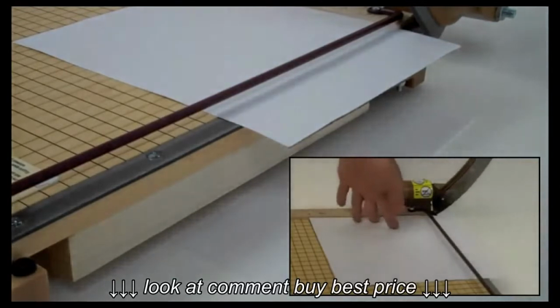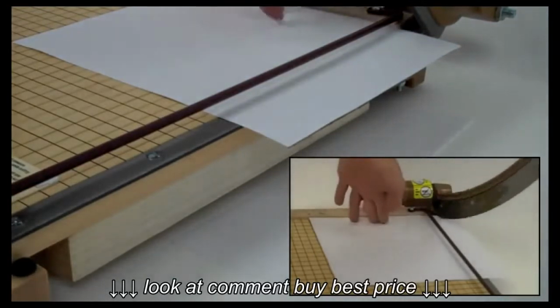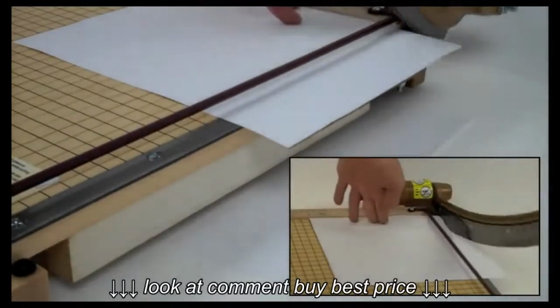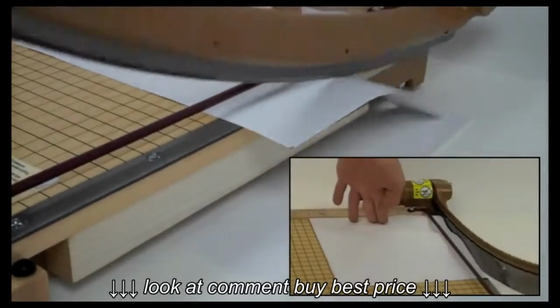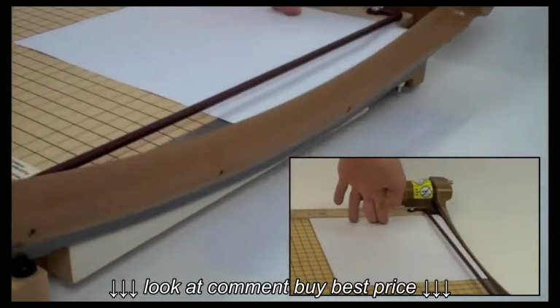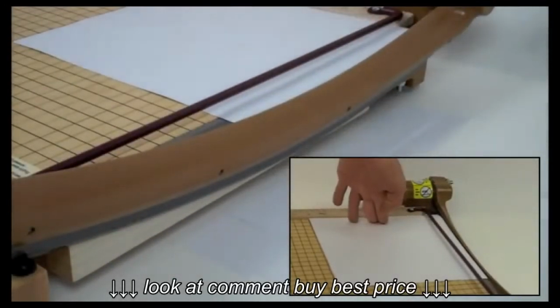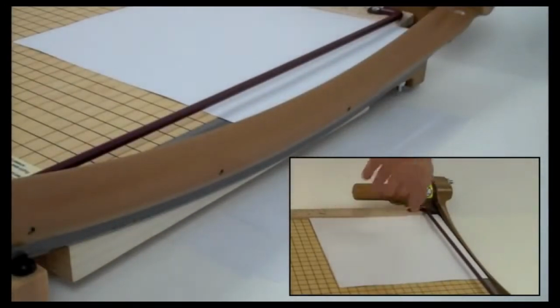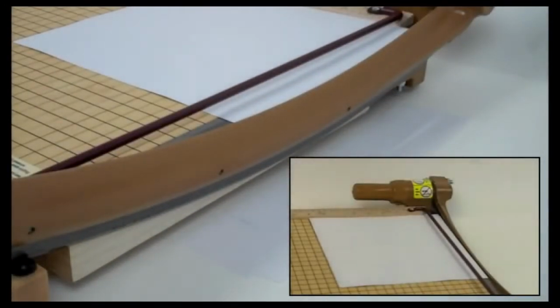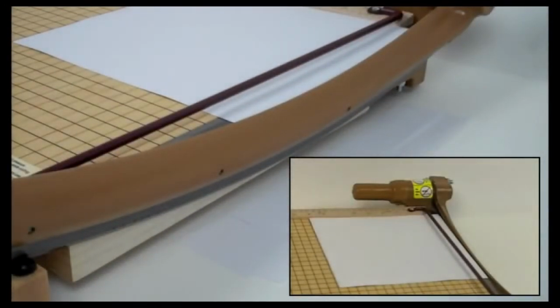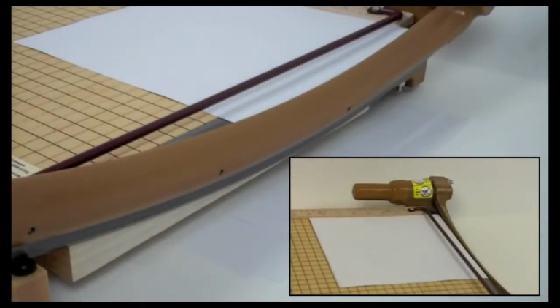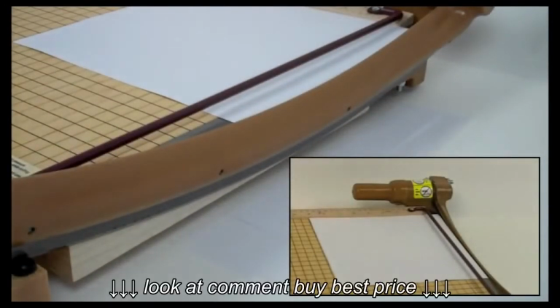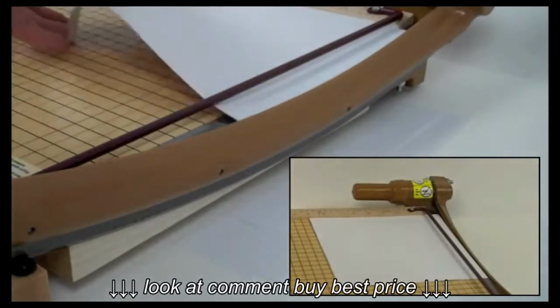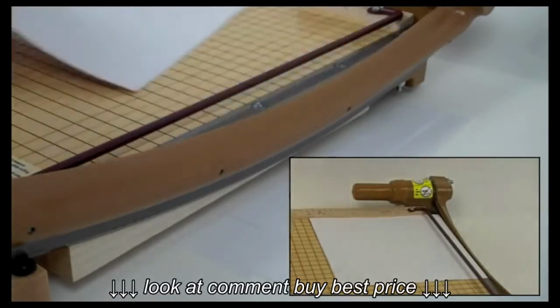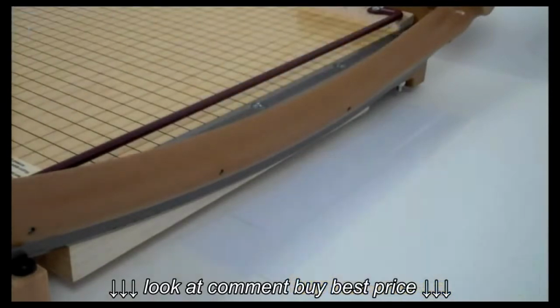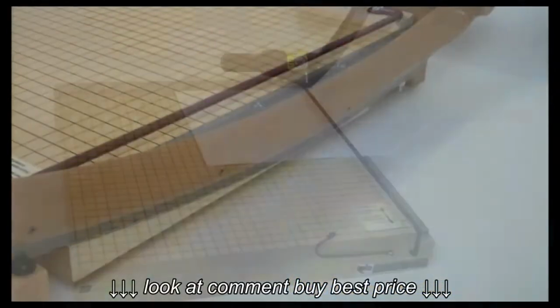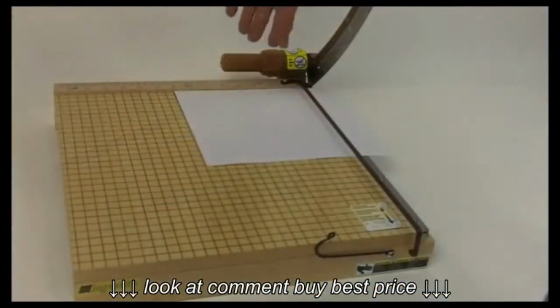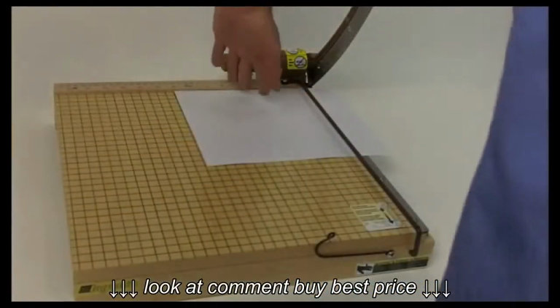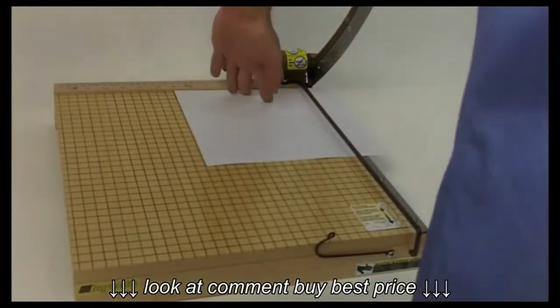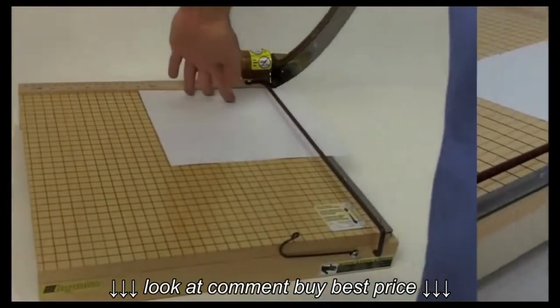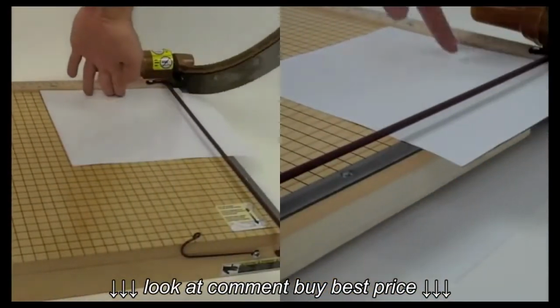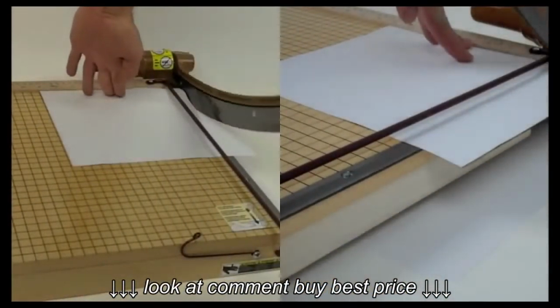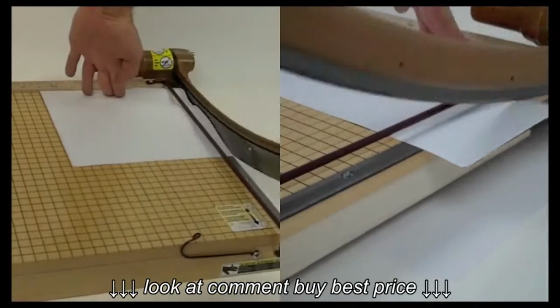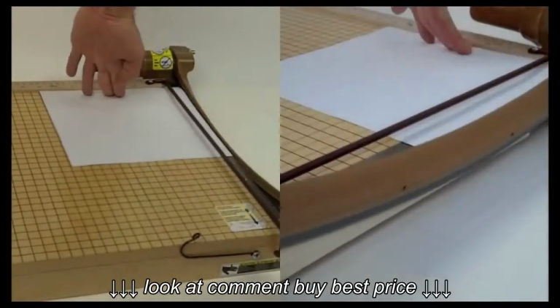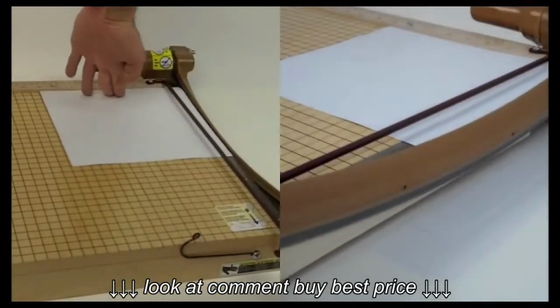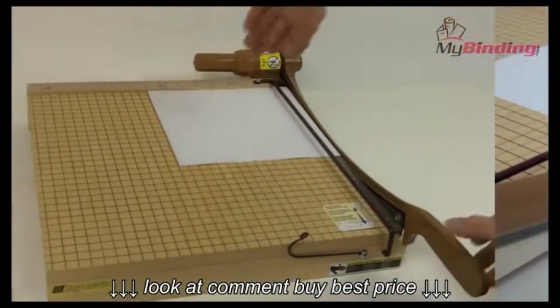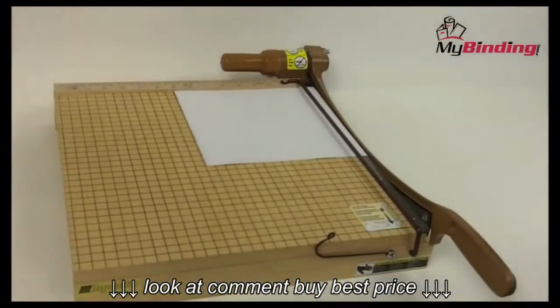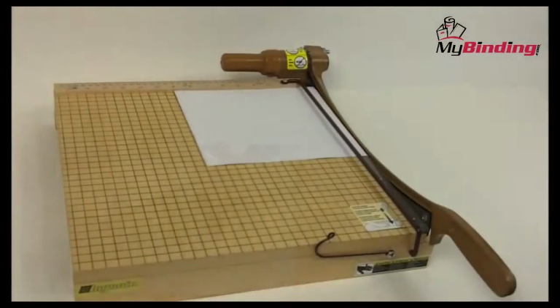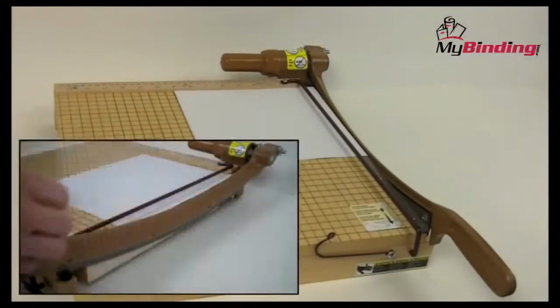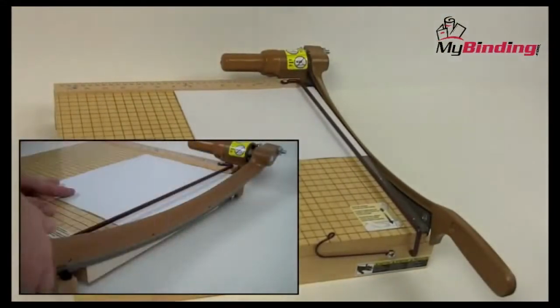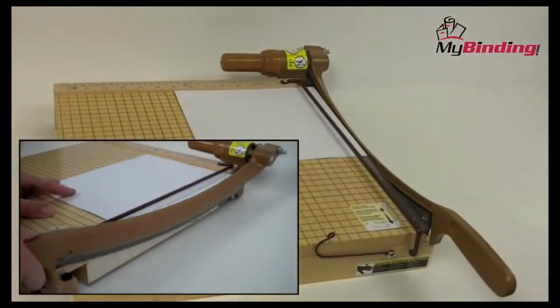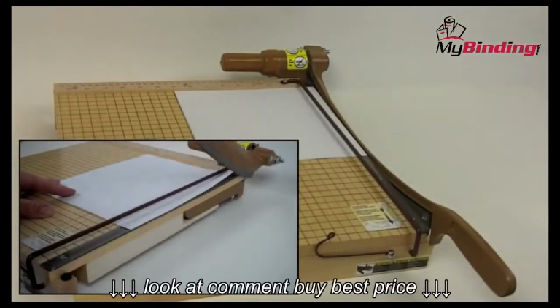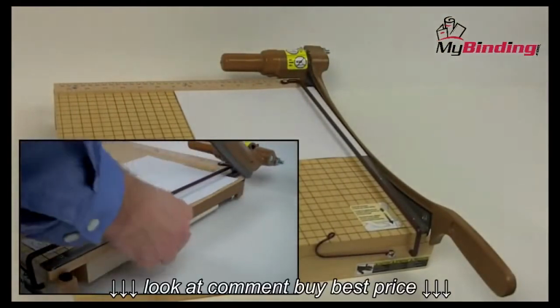In the case of dings or divots to the blade, you can remove the blade and have it sharpened or replaced at a fraction of the cost of a new trimmer. The Ingento claims to cut 15 sheets of 20 pound paper, and it lives up to that claim. However, as with all paper trimmers, smaller batches give you more precise results.